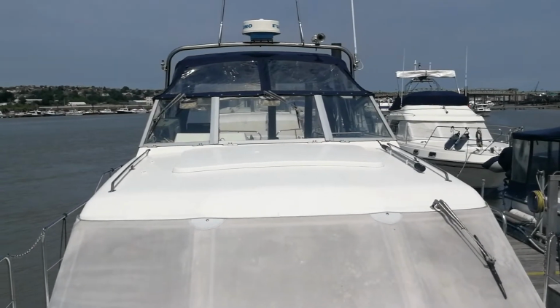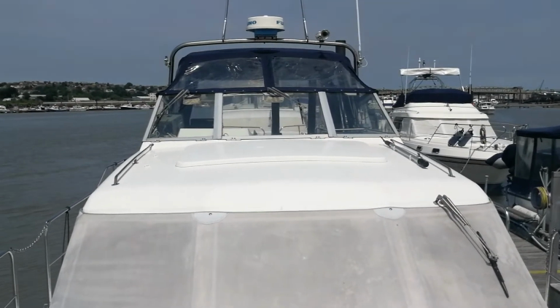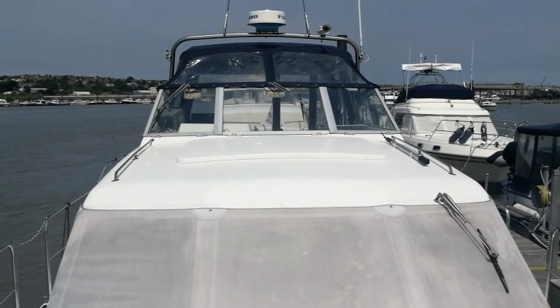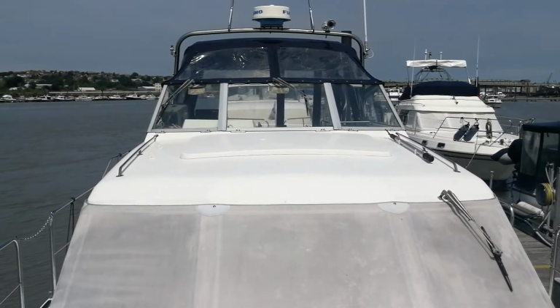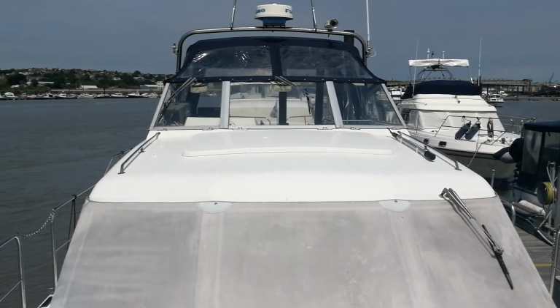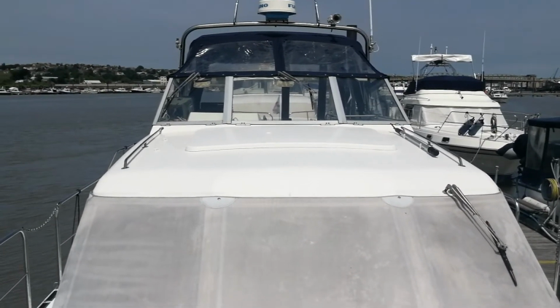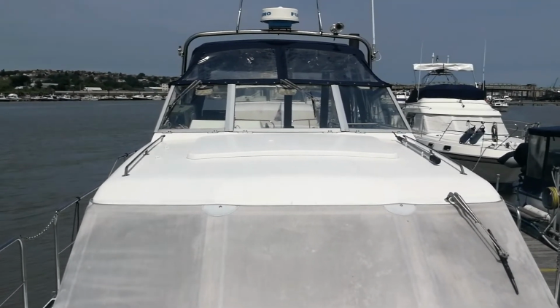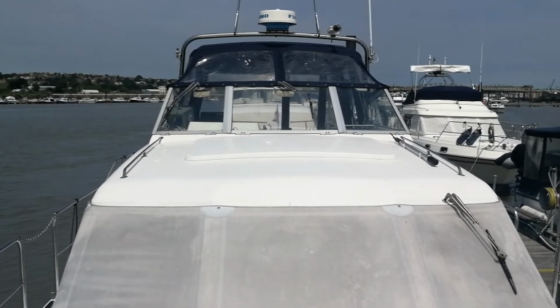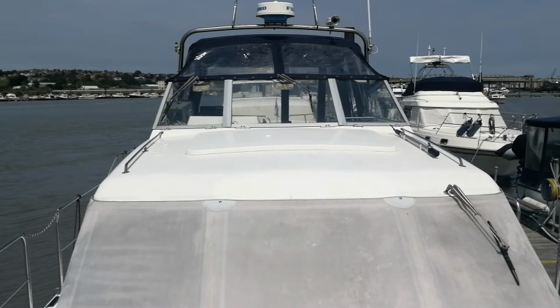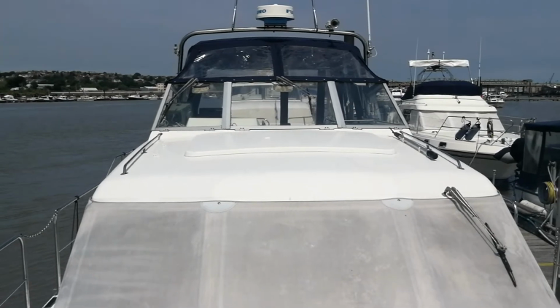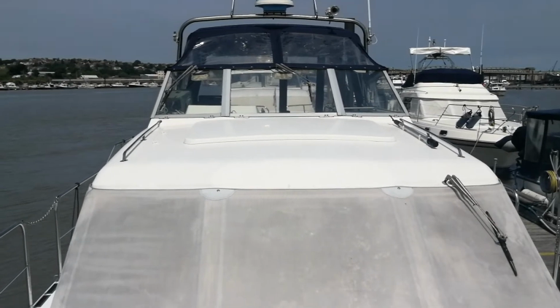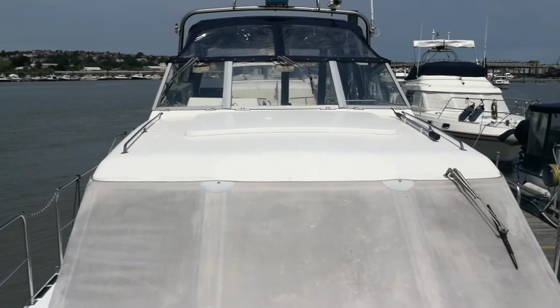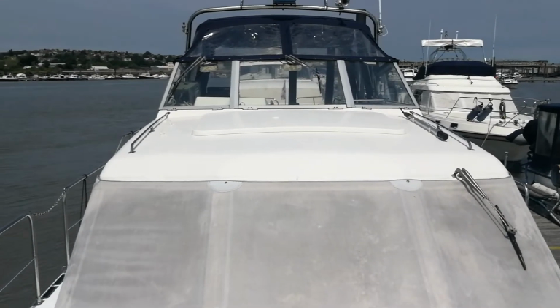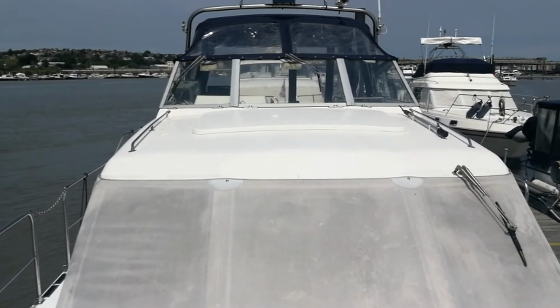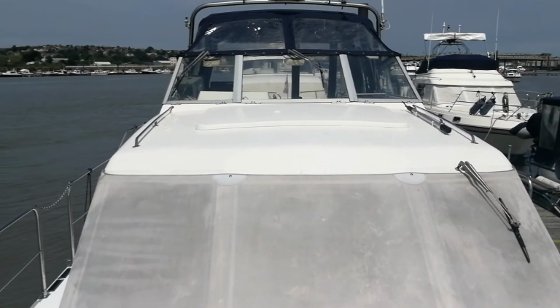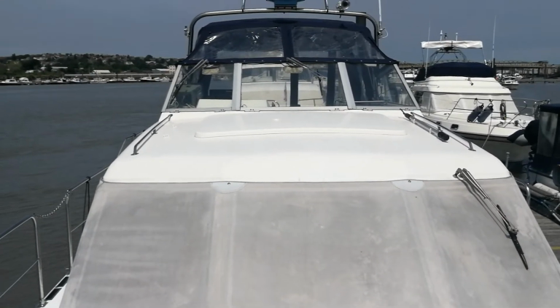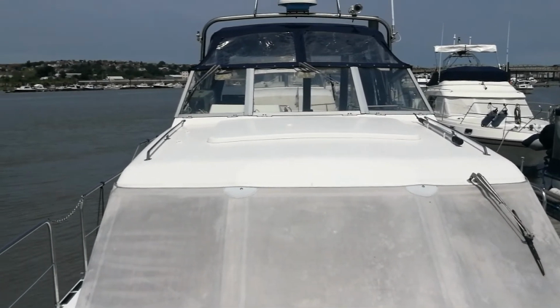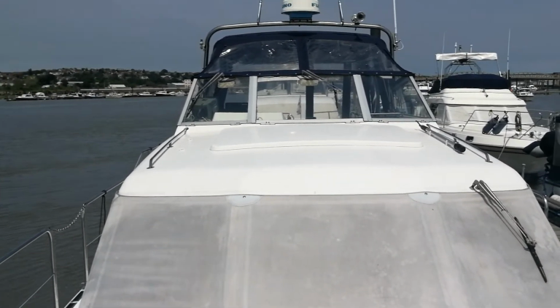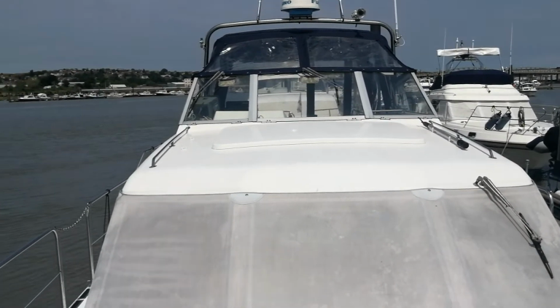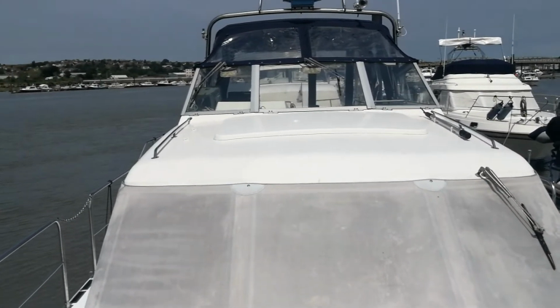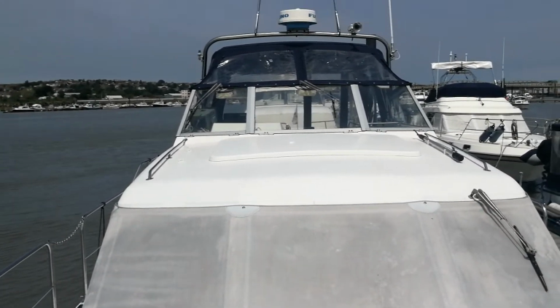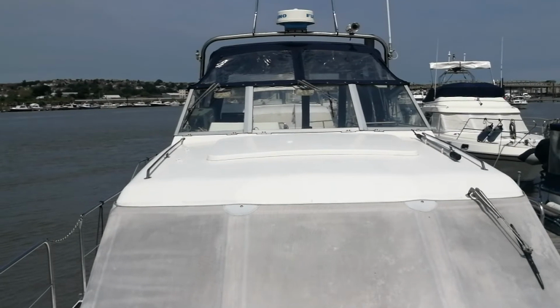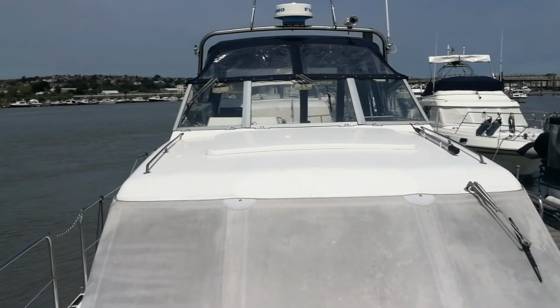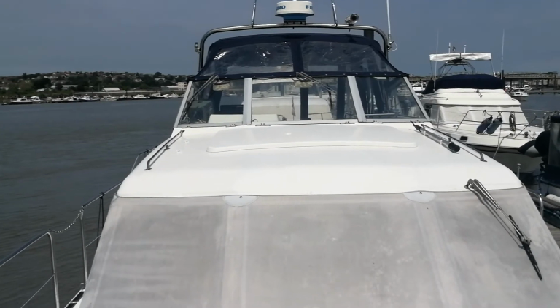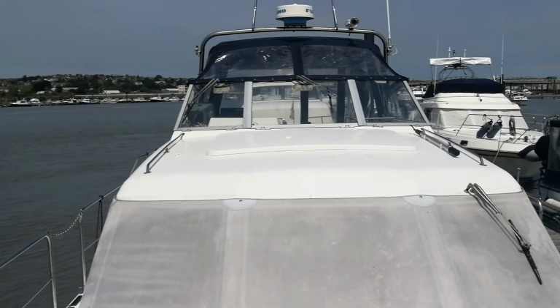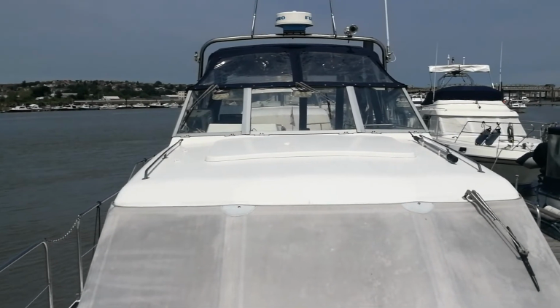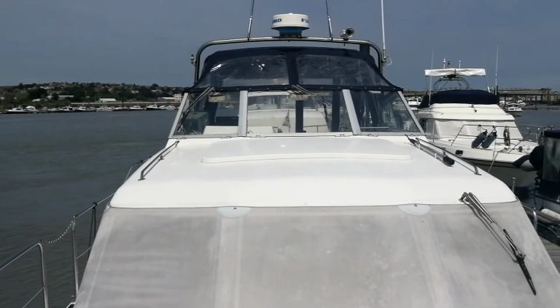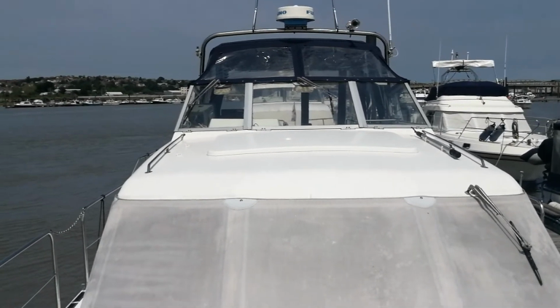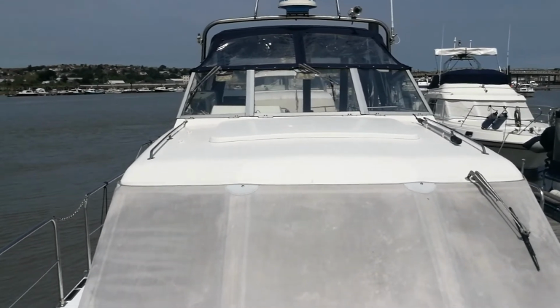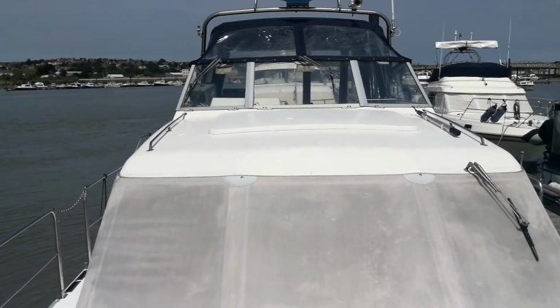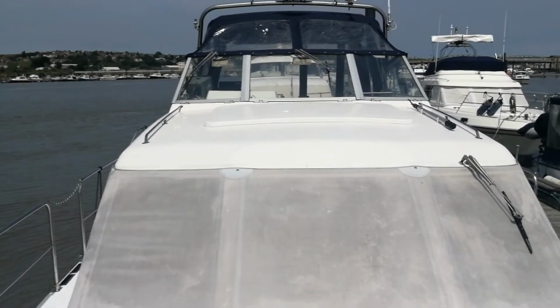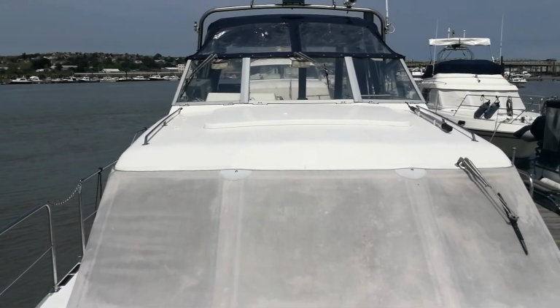Welcome to BoatshedMedway.com. This is John with today's feature: a Broom 33, a superb craft, 1993 vintage, in superb condition.